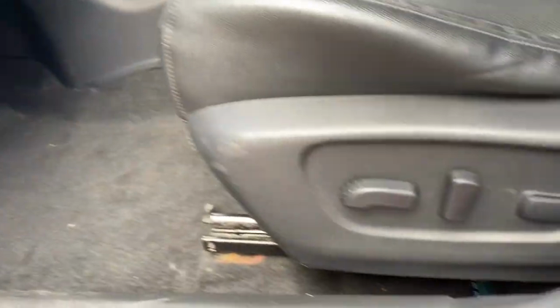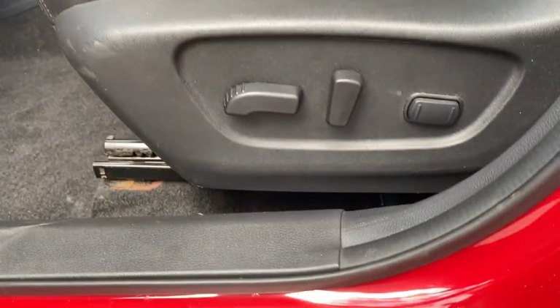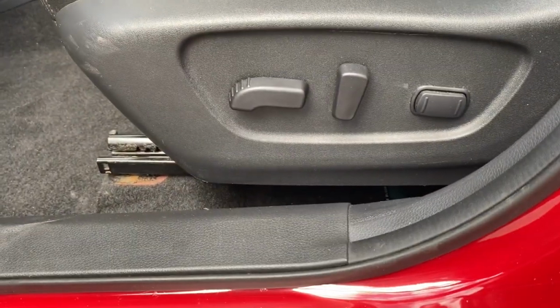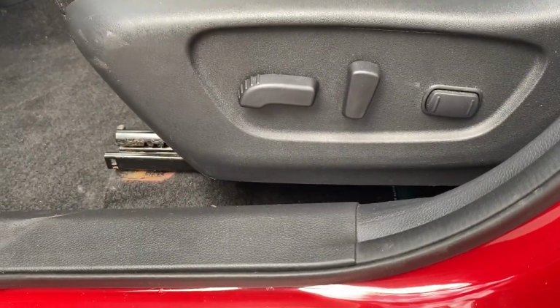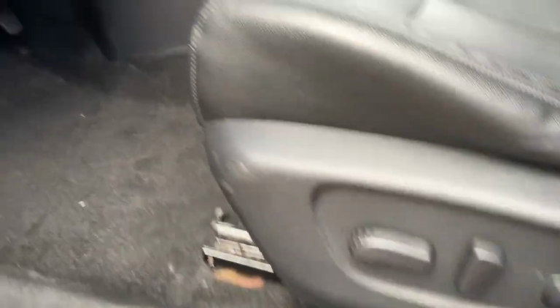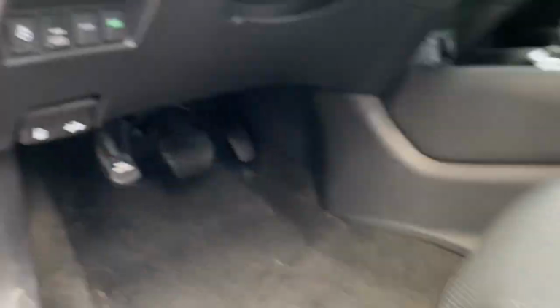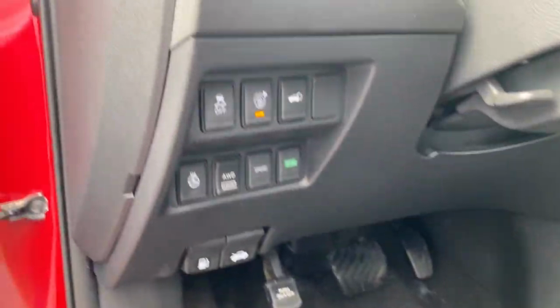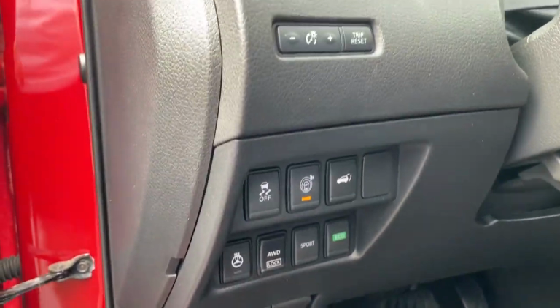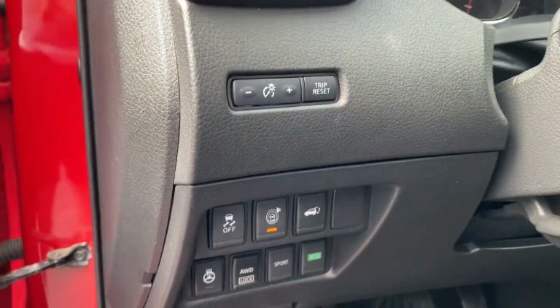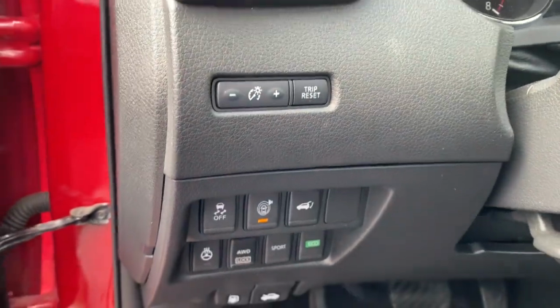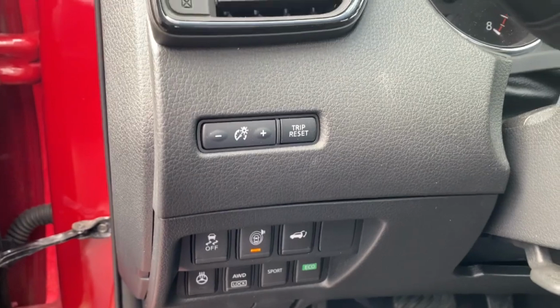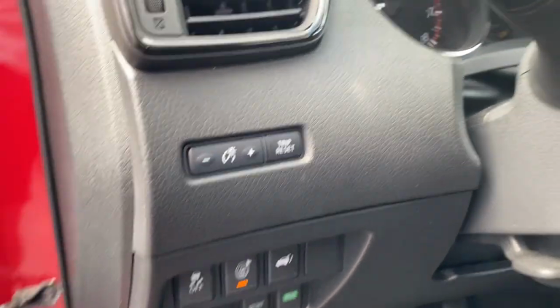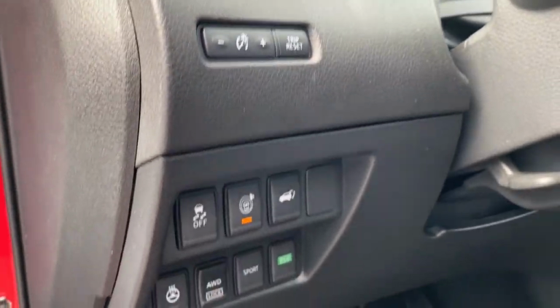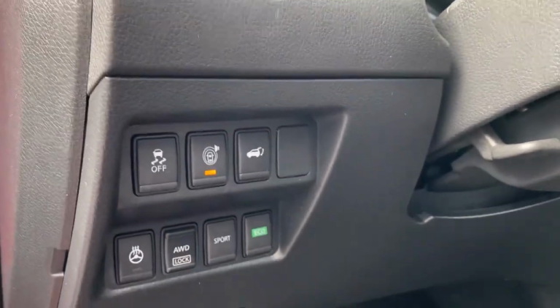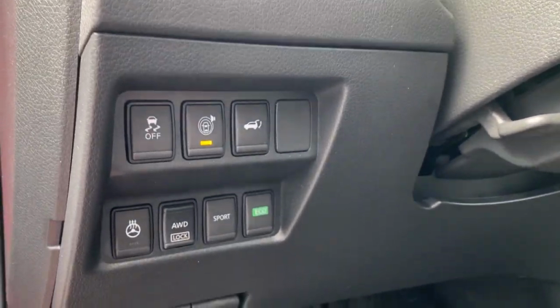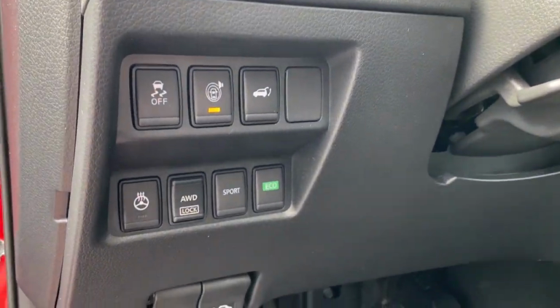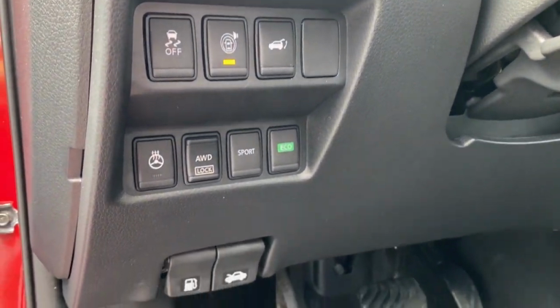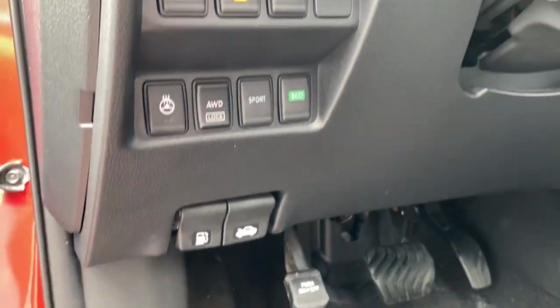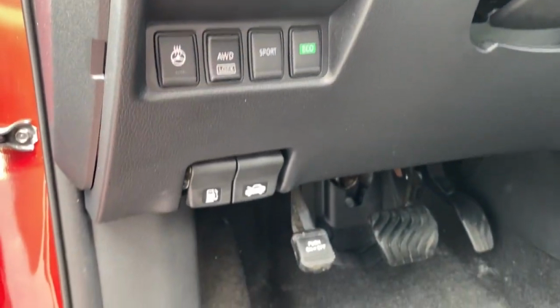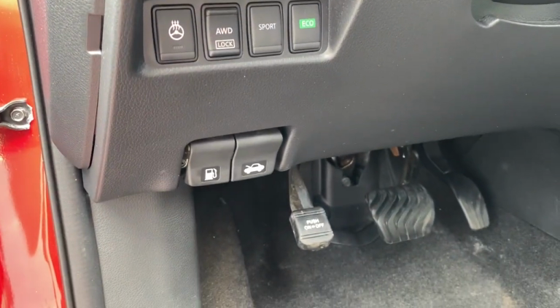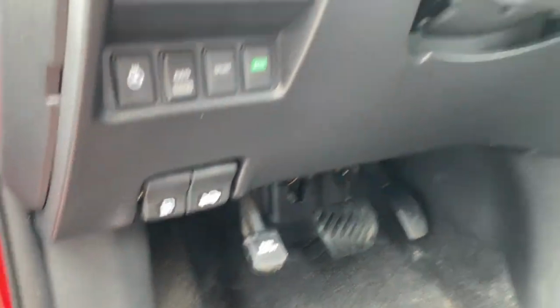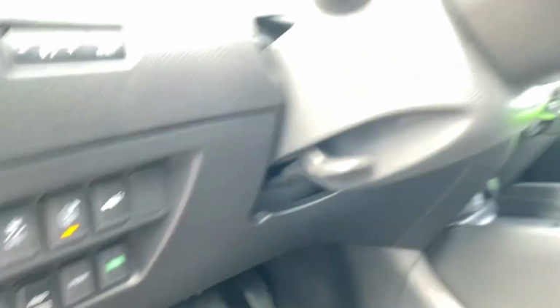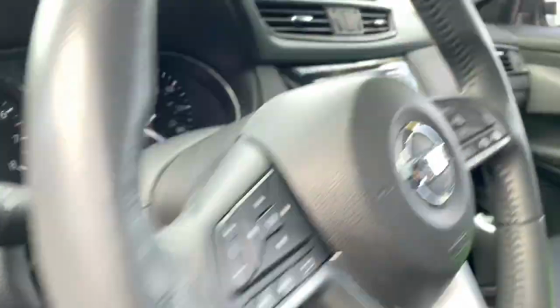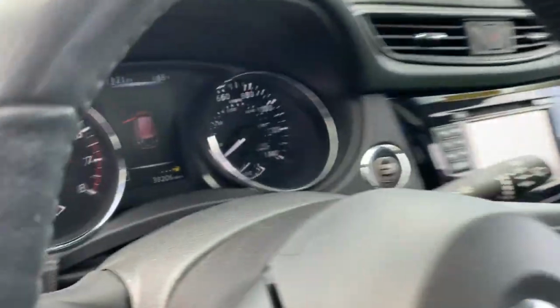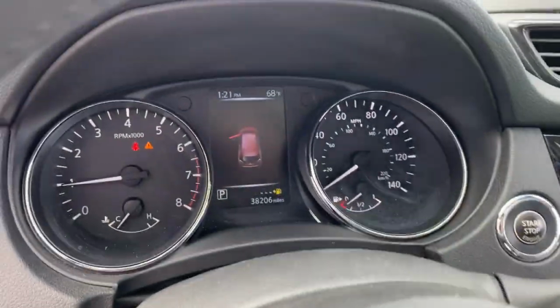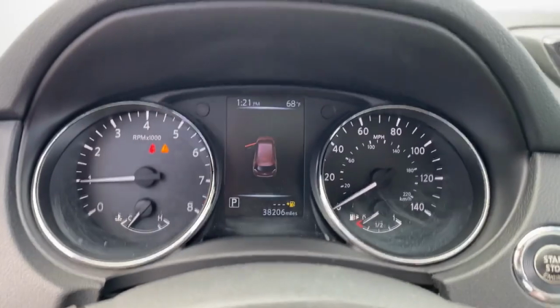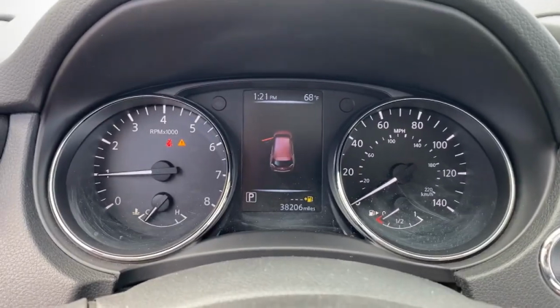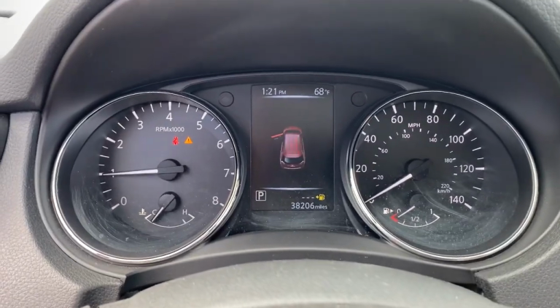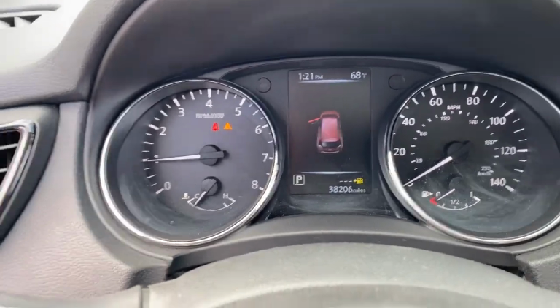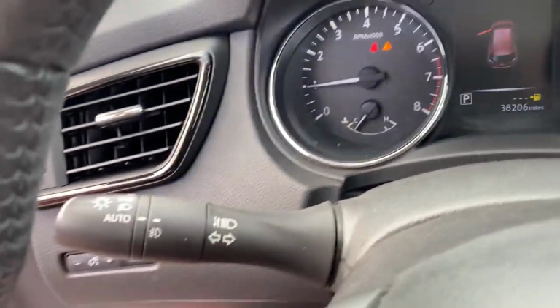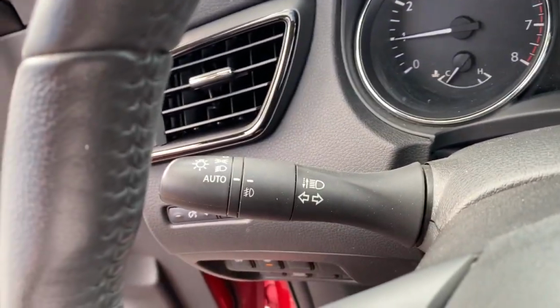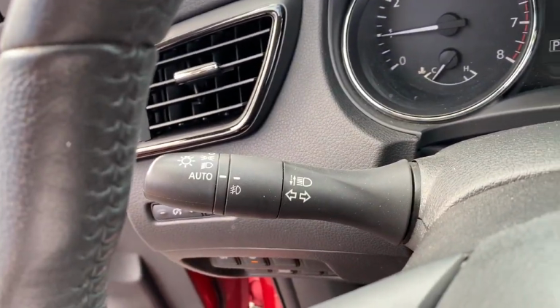These are just some of the great options this vehicle comes with: panoramic roof, navigation system, keyless entry, fog lamps, satellite radio, power liftgate.